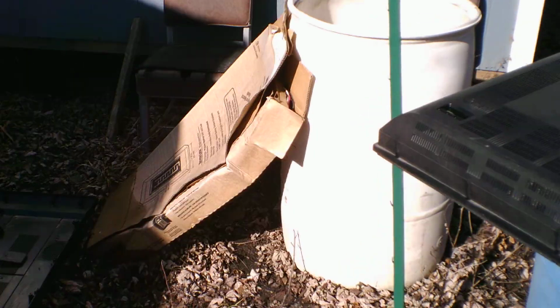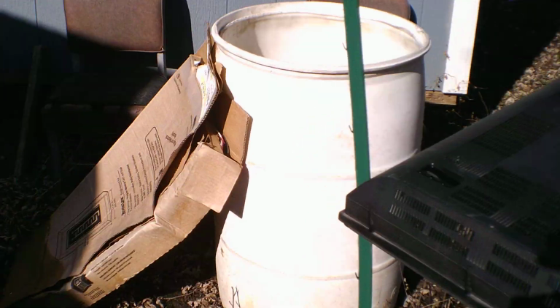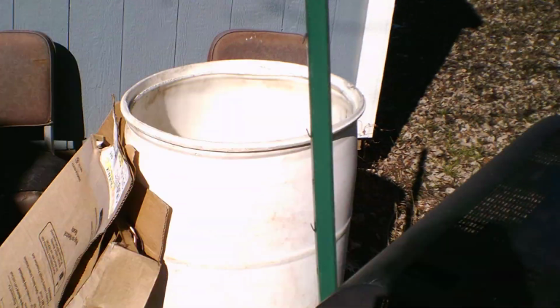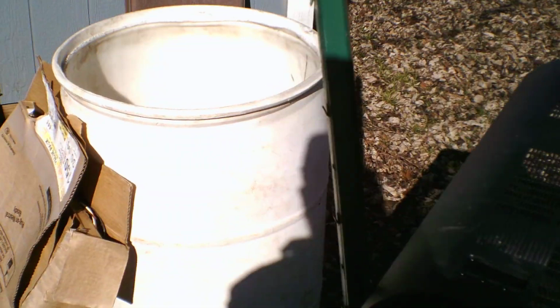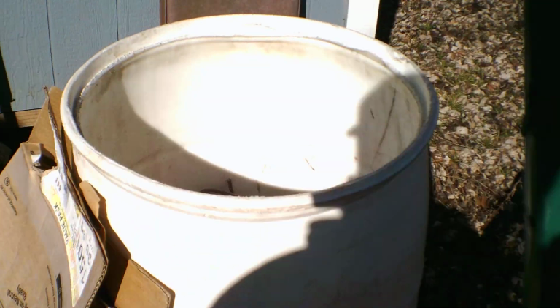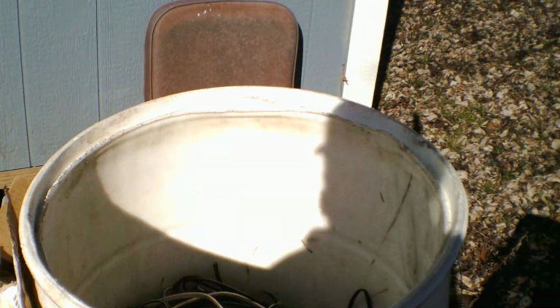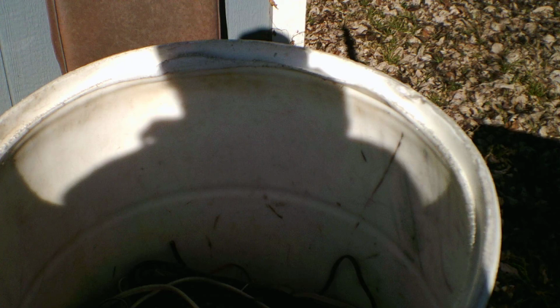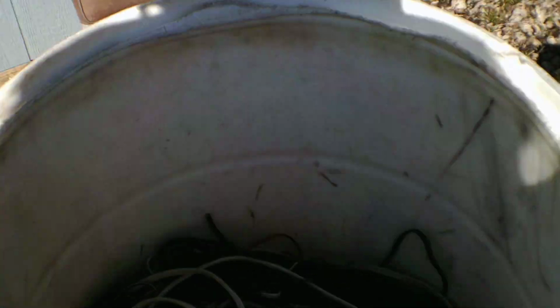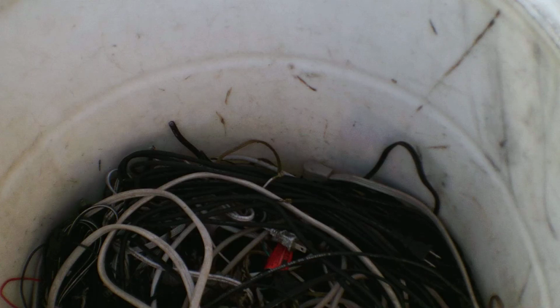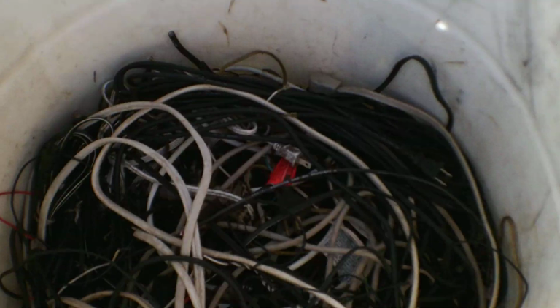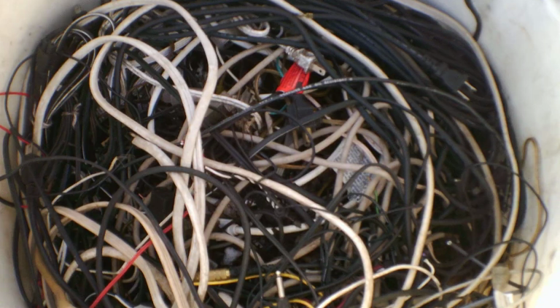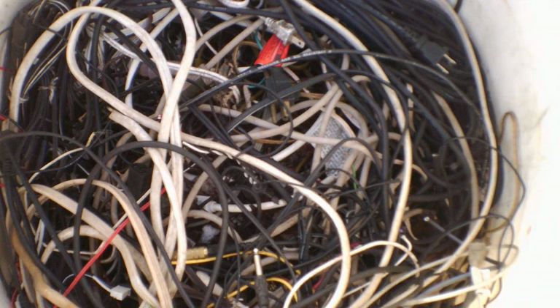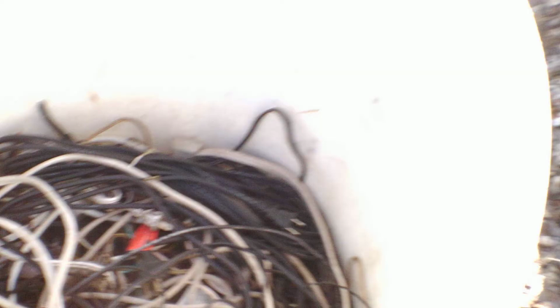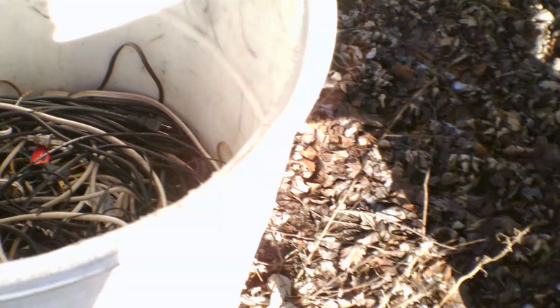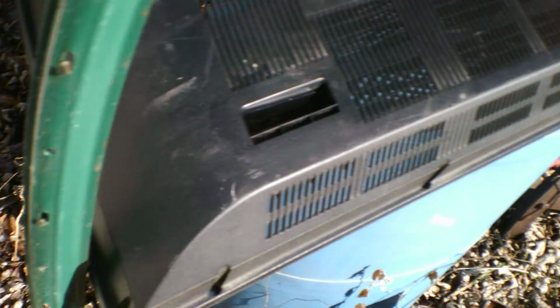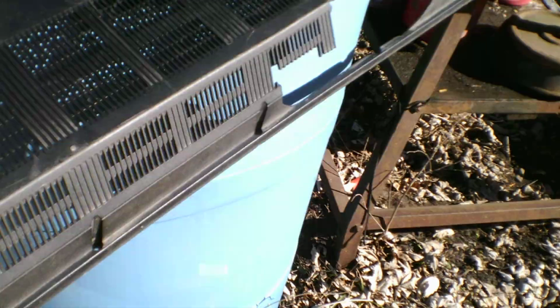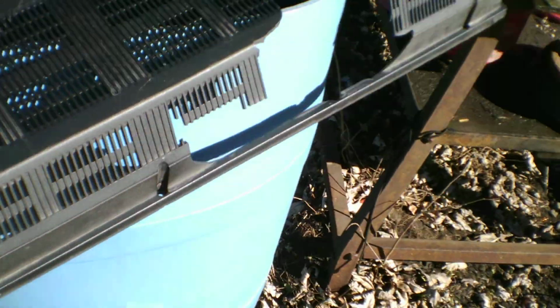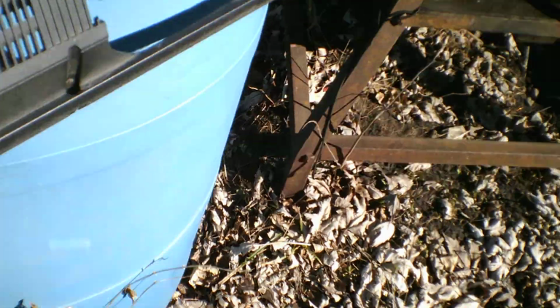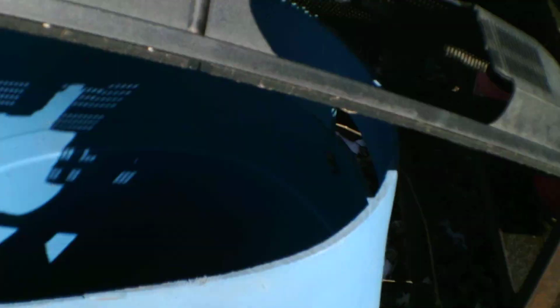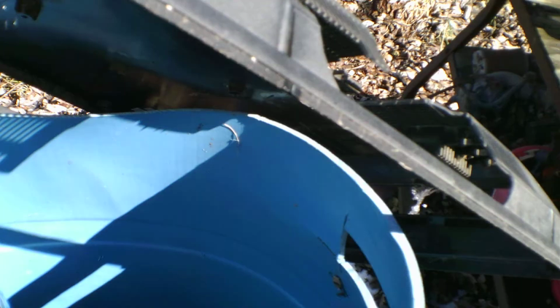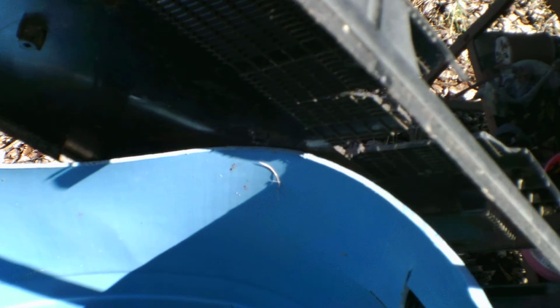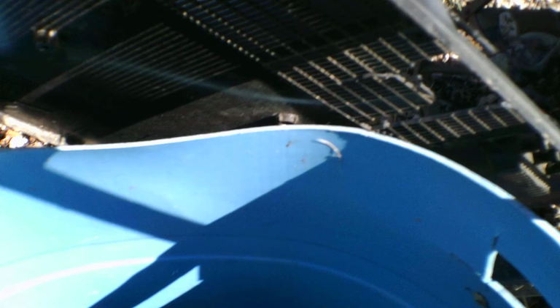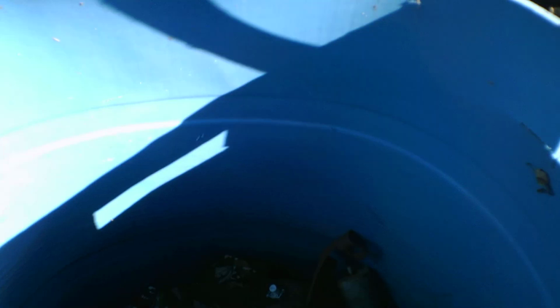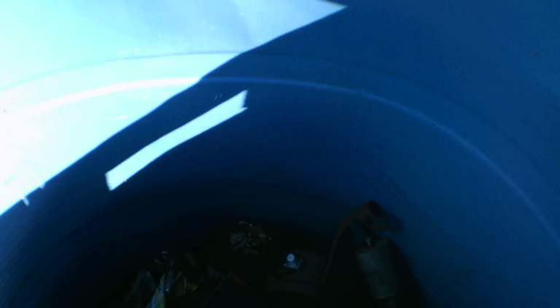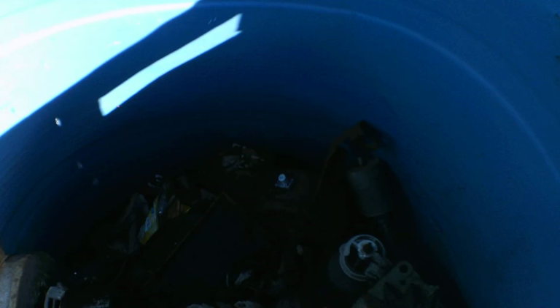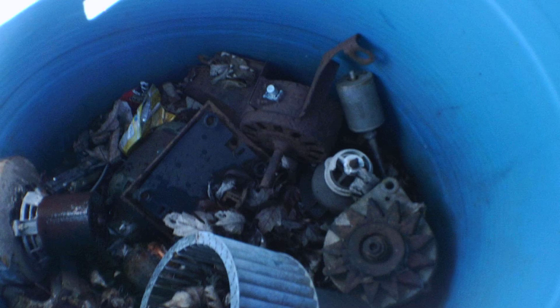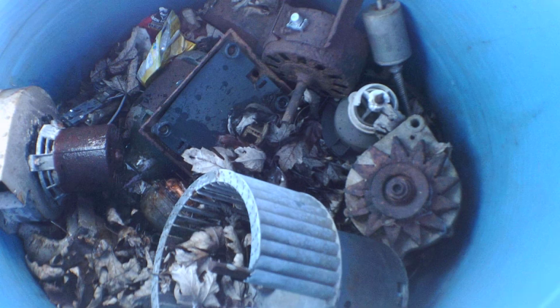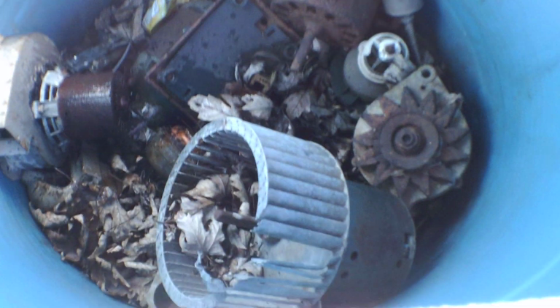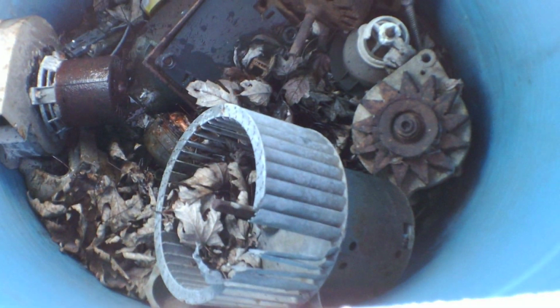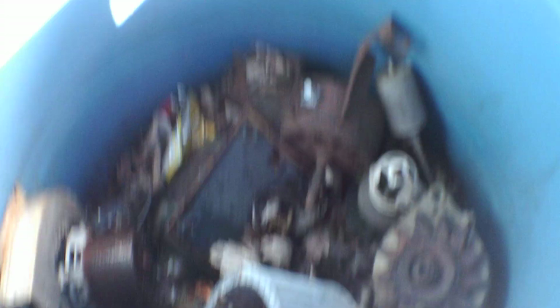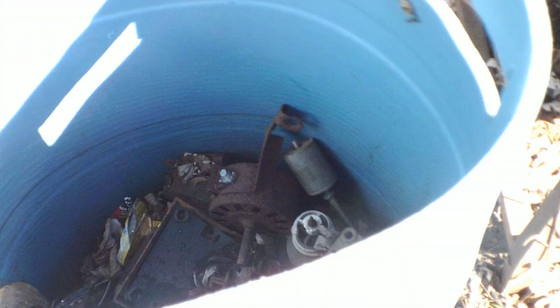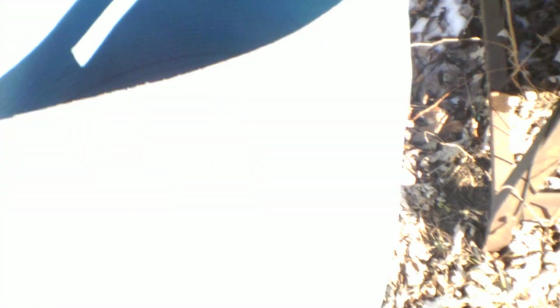I've got plenty of wires sitting over here. This is just one barrel. I got another barrel — no, this is some old motors I've got to get taken care of.